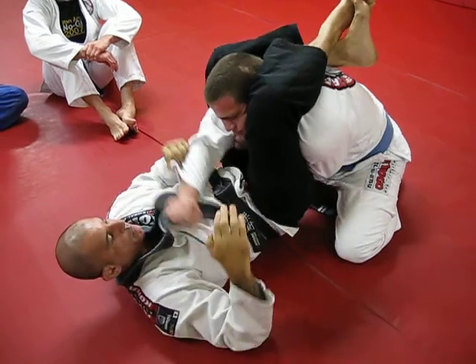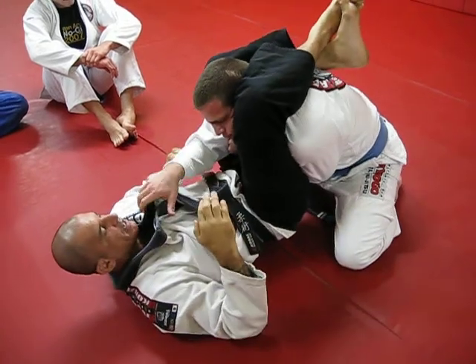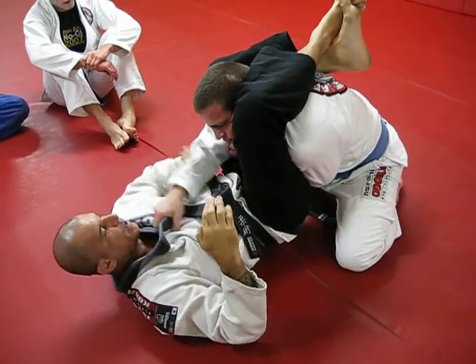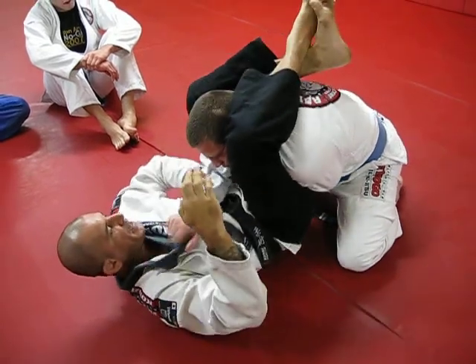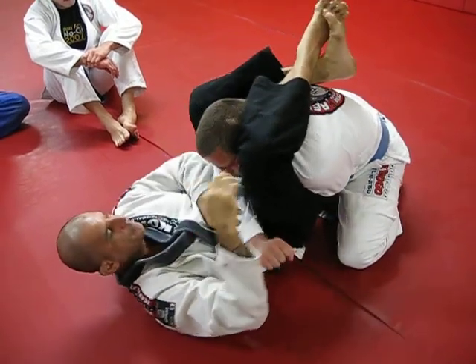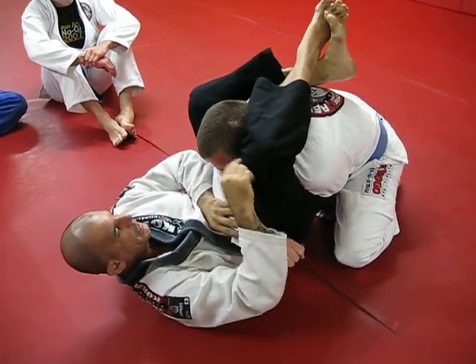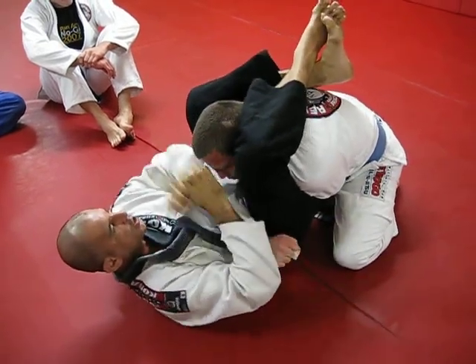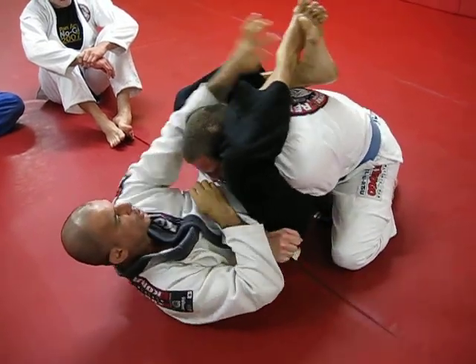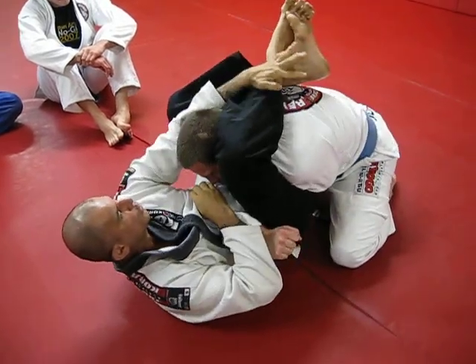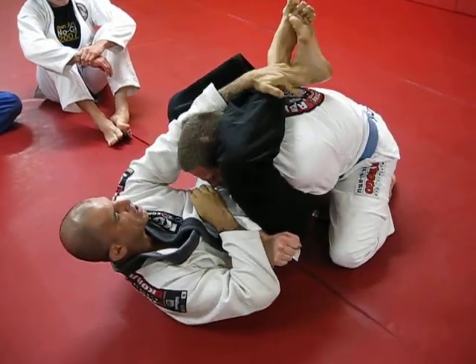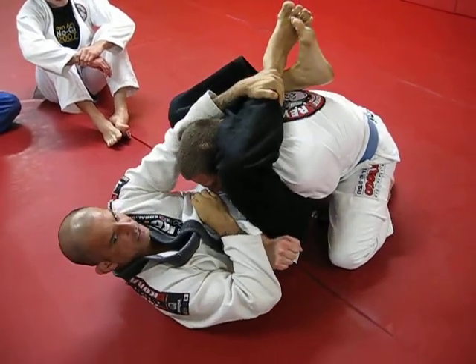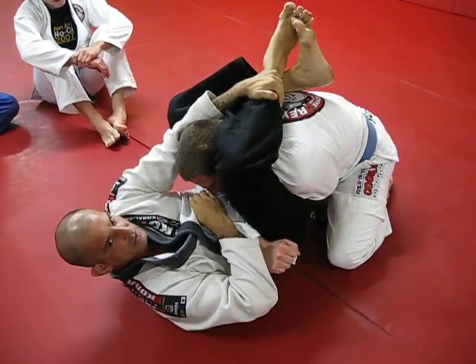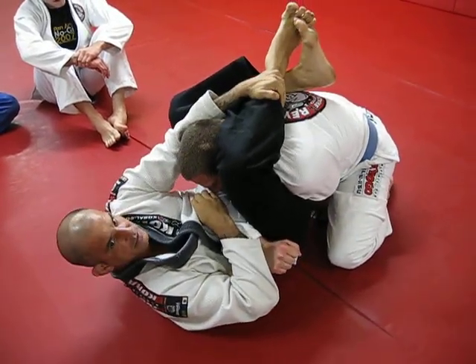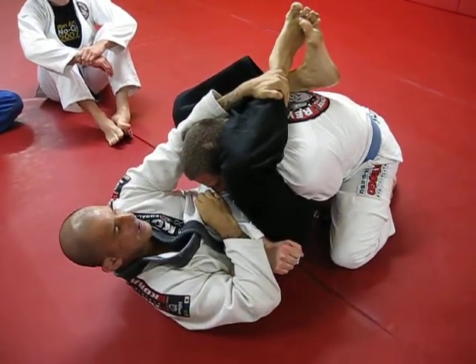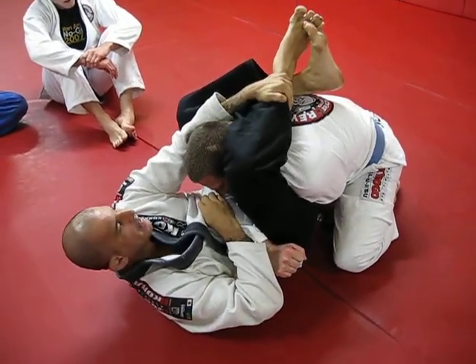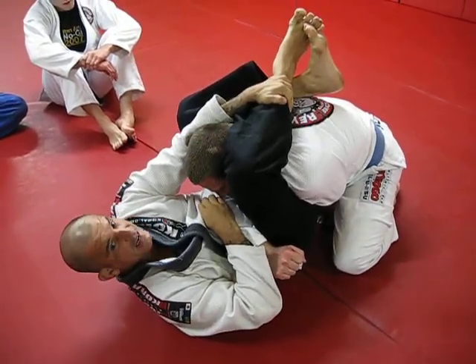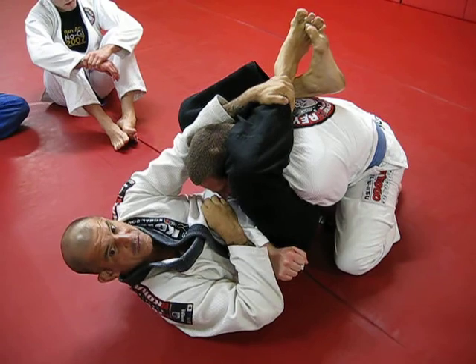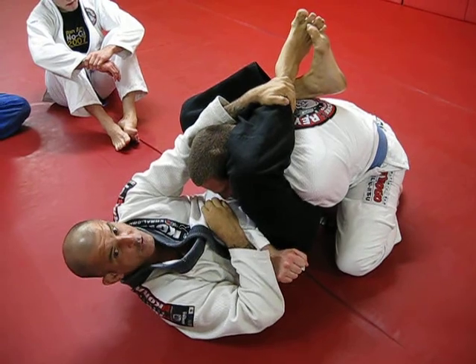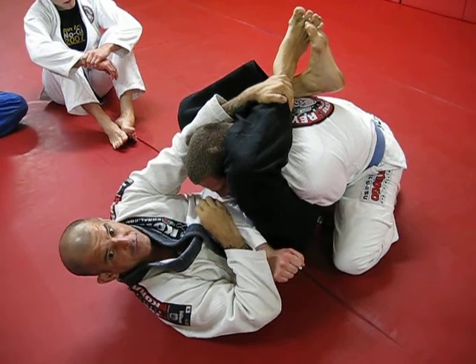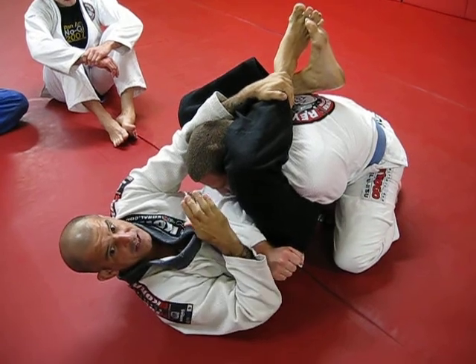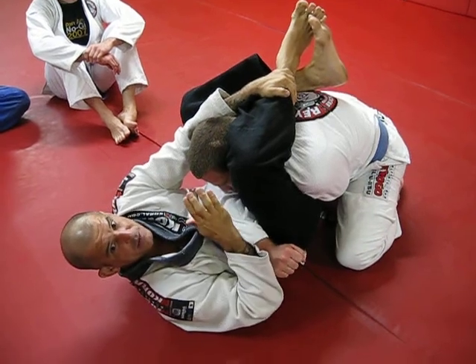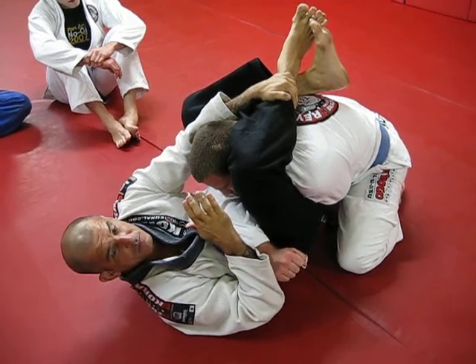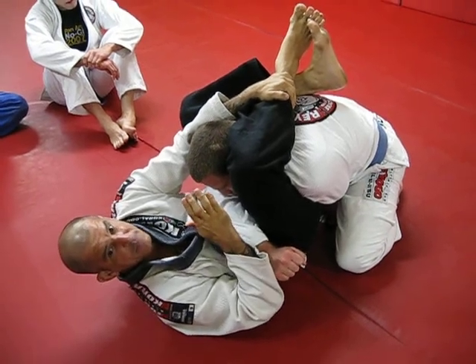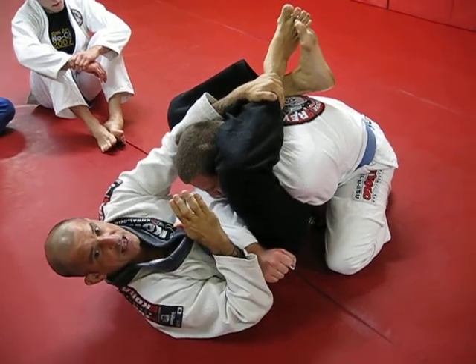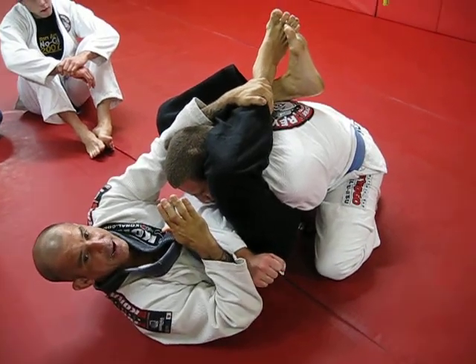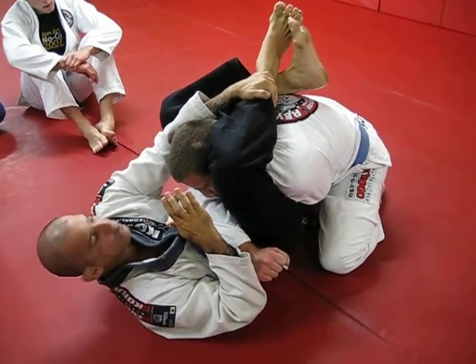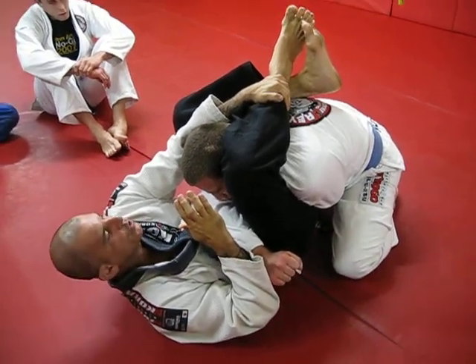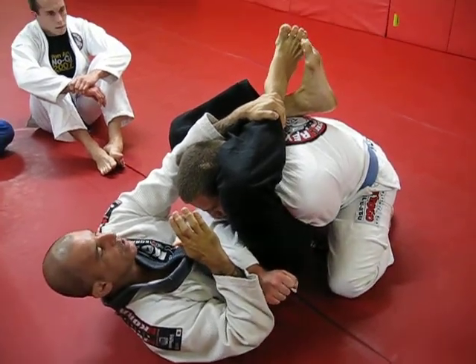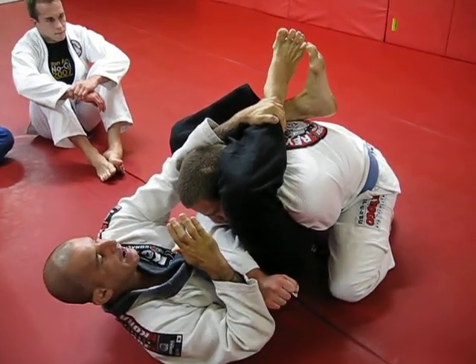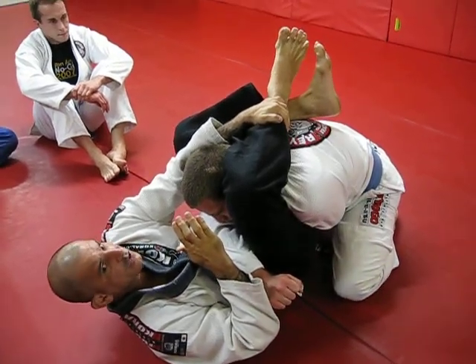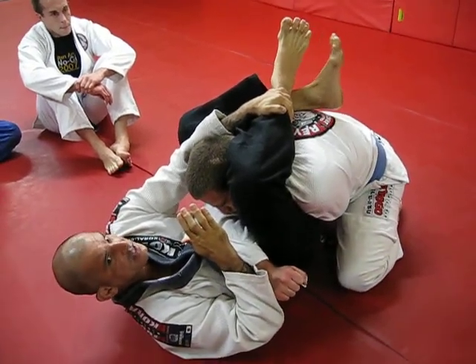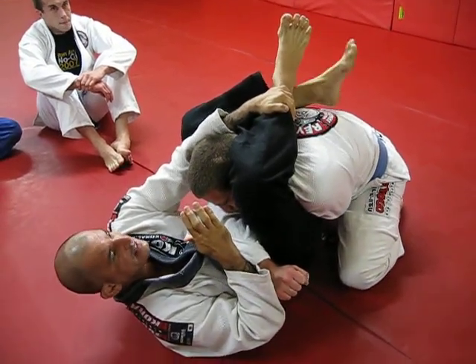Break his grip here. Pinch. Hold my shin. If I need some hip step, I can do it too — though I don't think it's necessary.